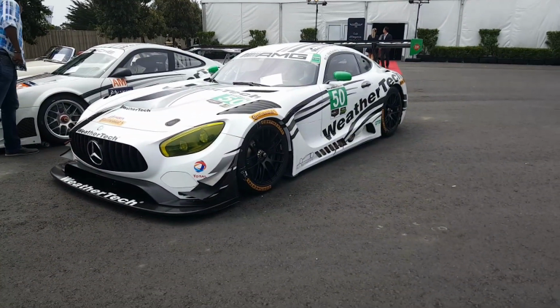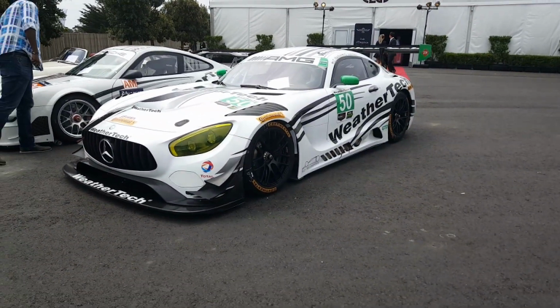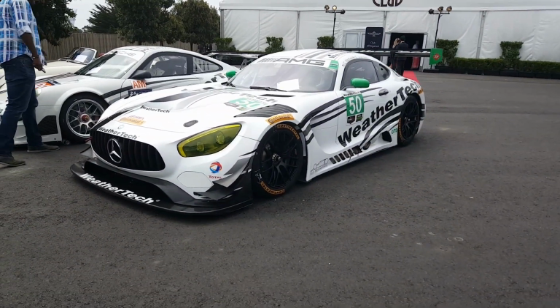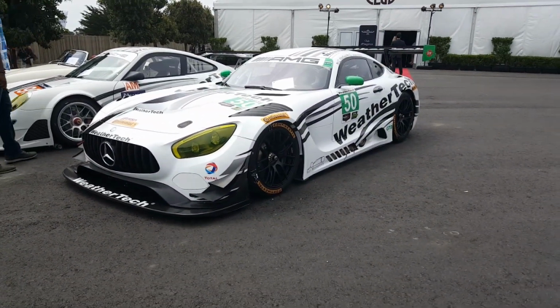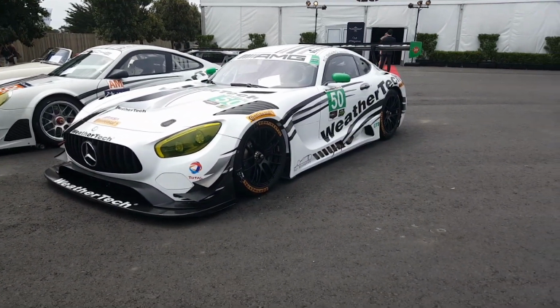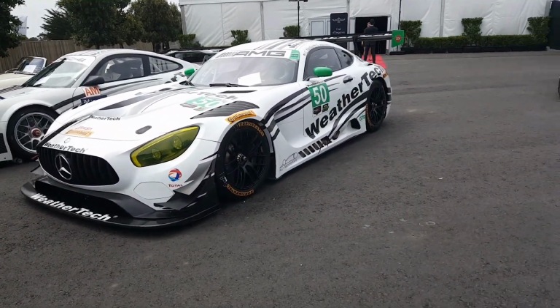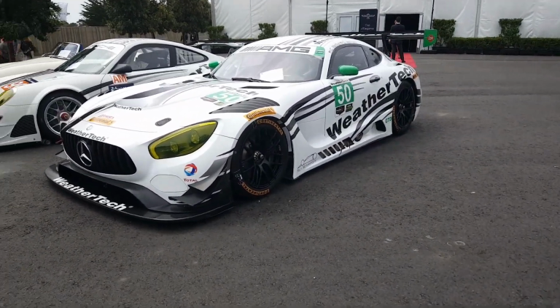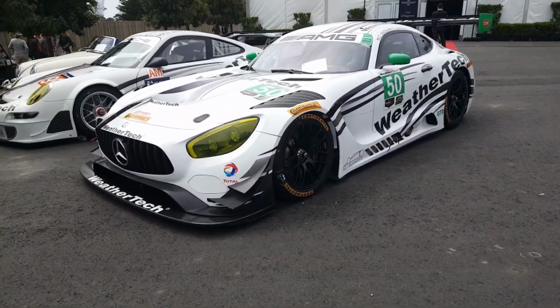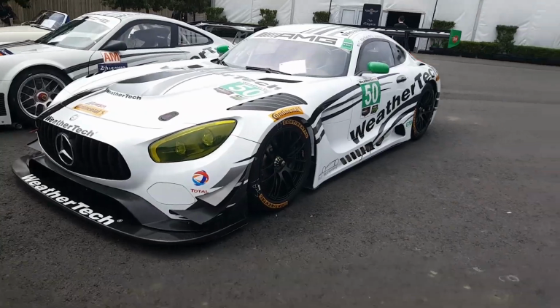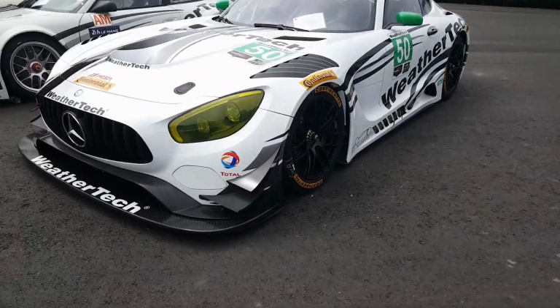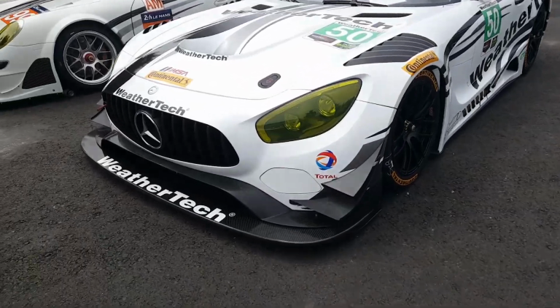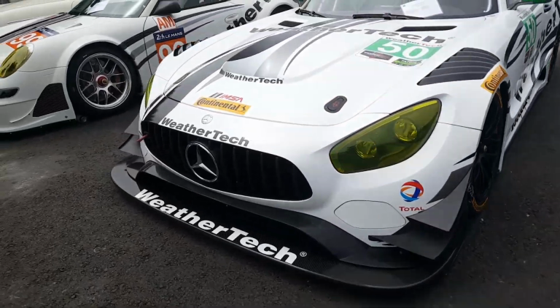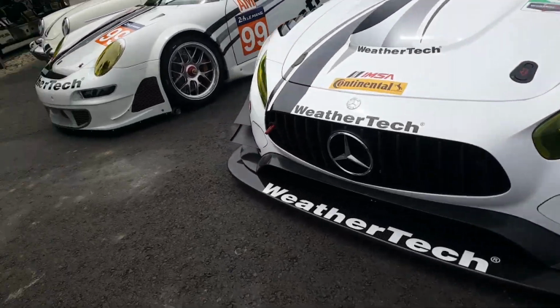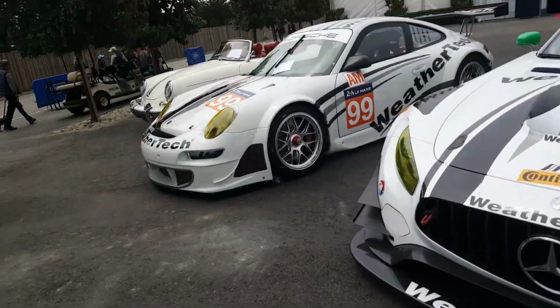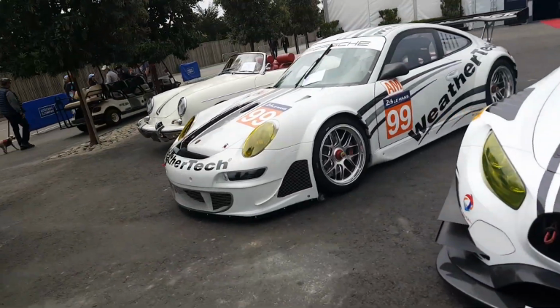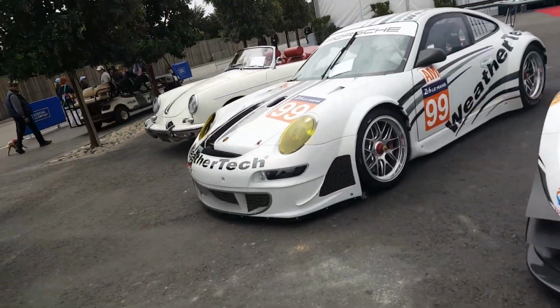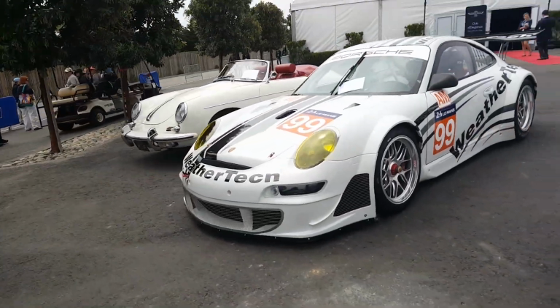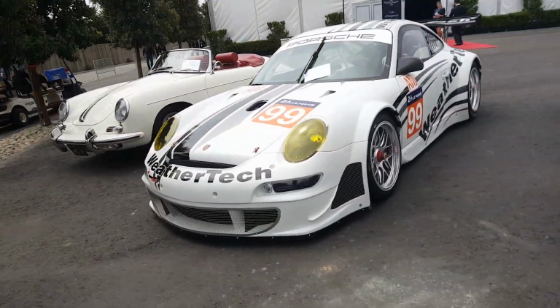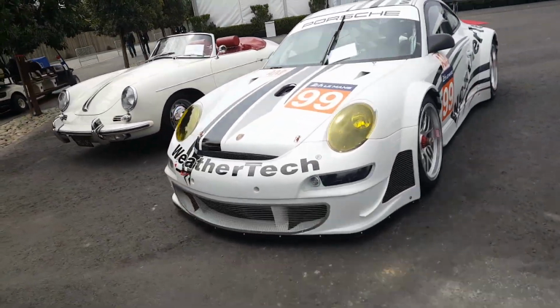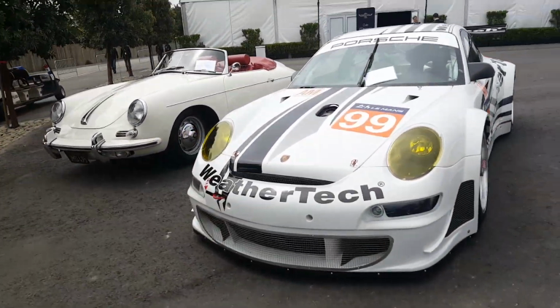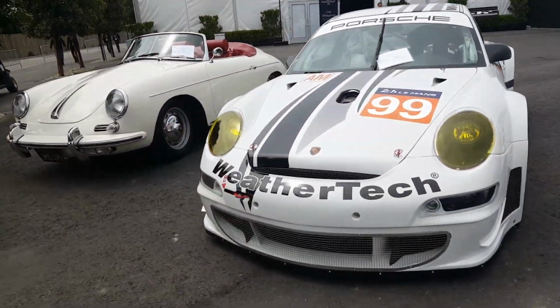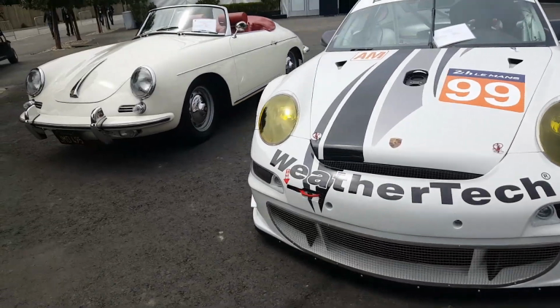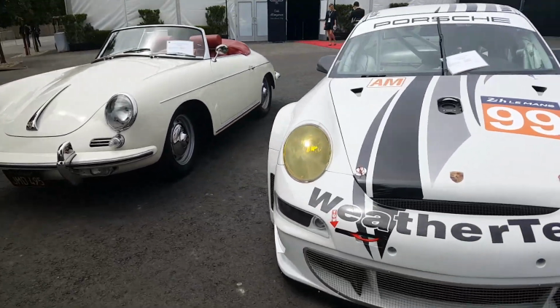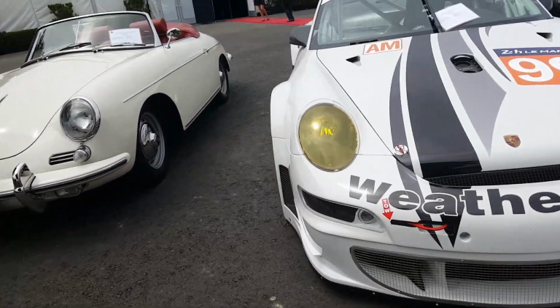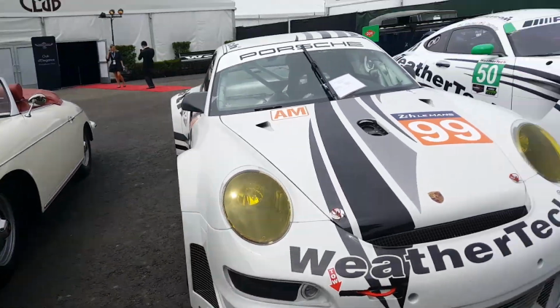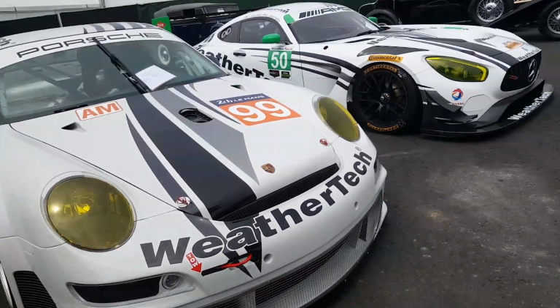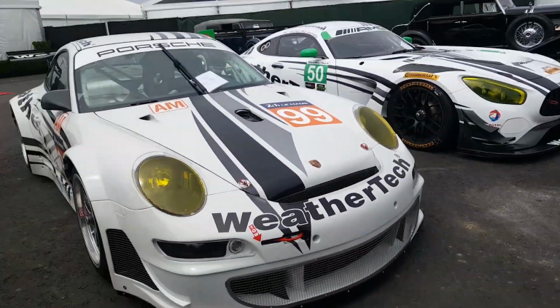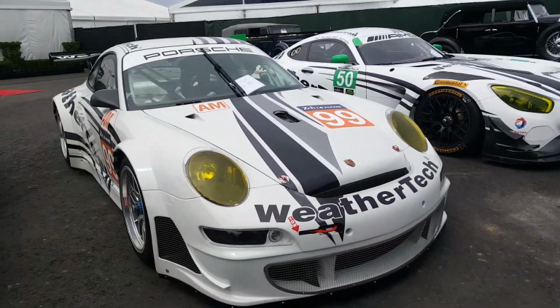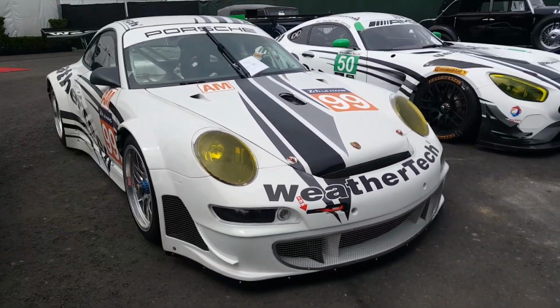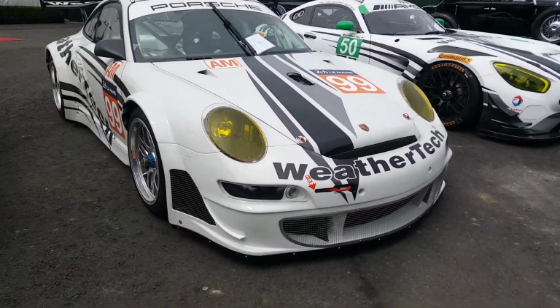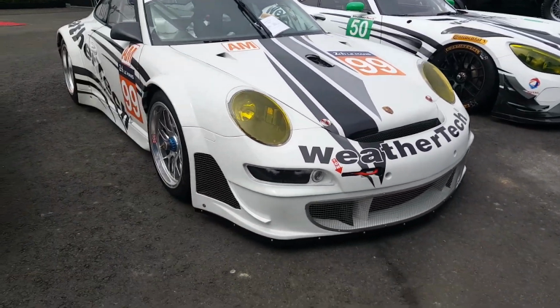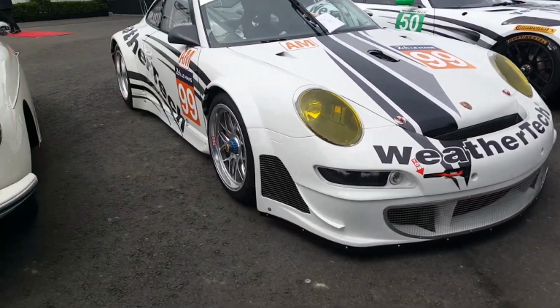We have a GT3 Racing GTR. This is the Flying Lizard Porsche. It's pretty cool looking, not gonna lie. I have it in my video game. This is the Flying Lizard RSR. Pretty cool looking — the Porsche back in the day. These are insane.